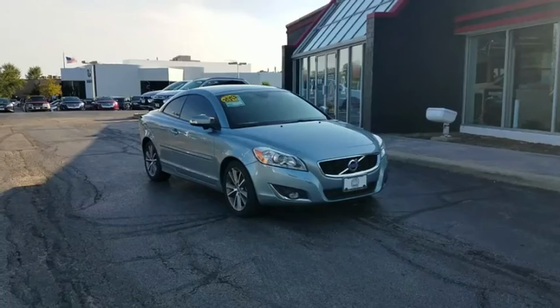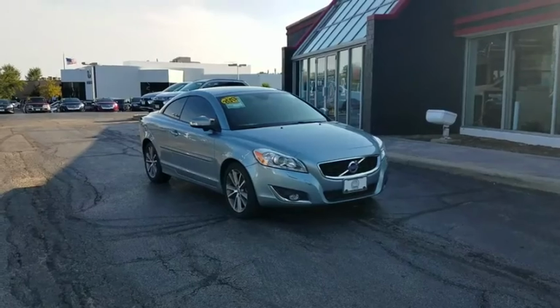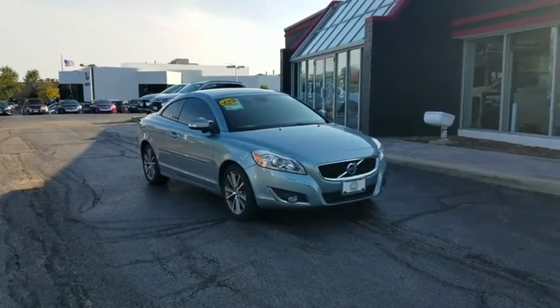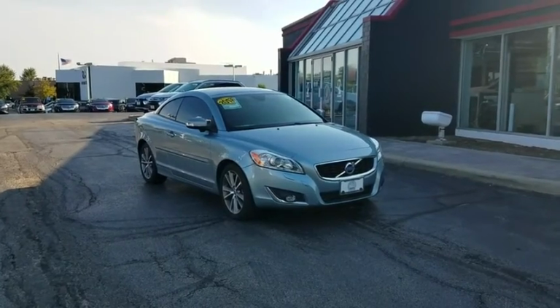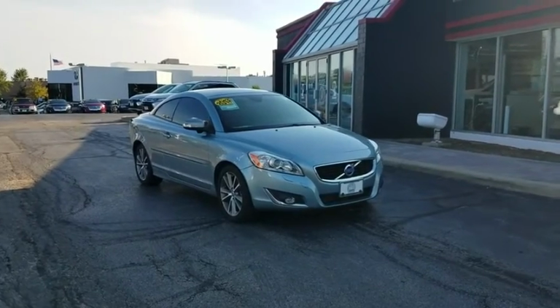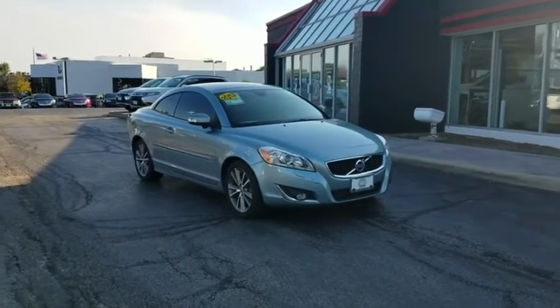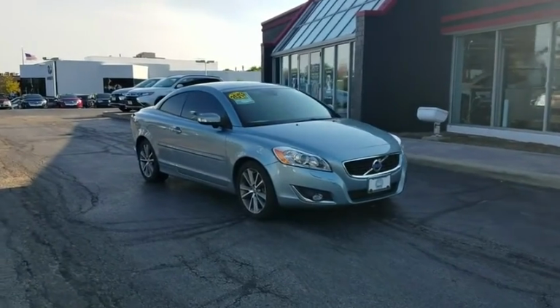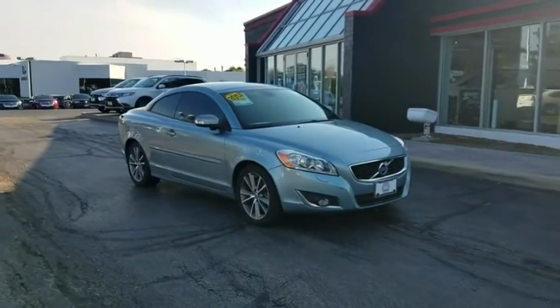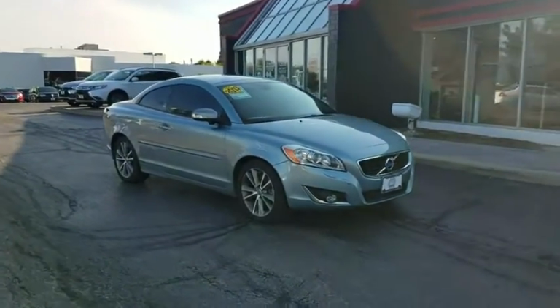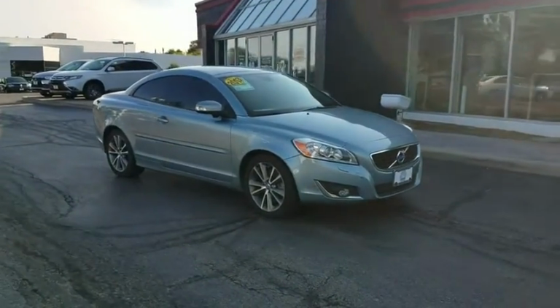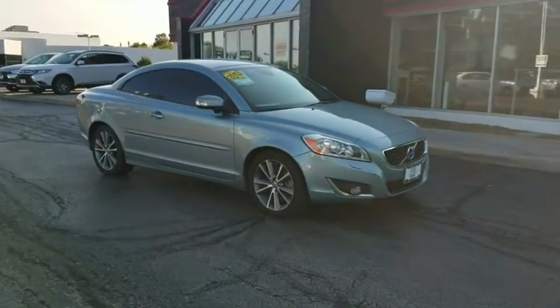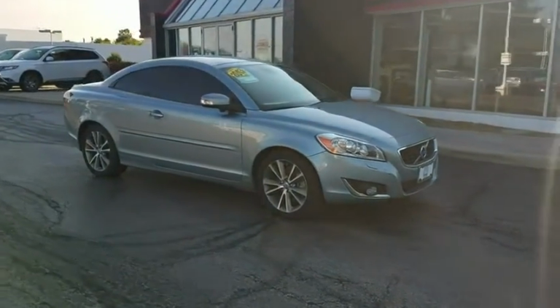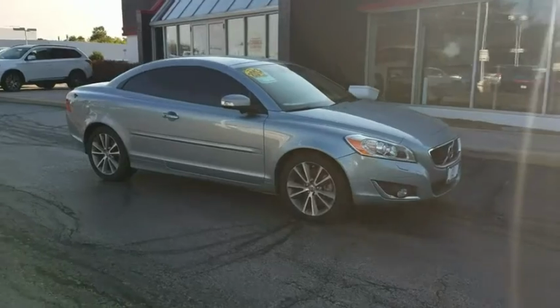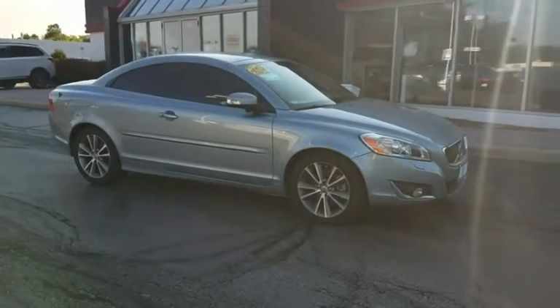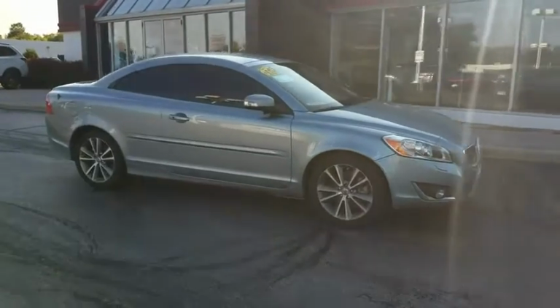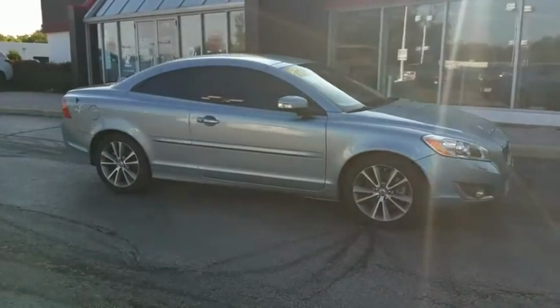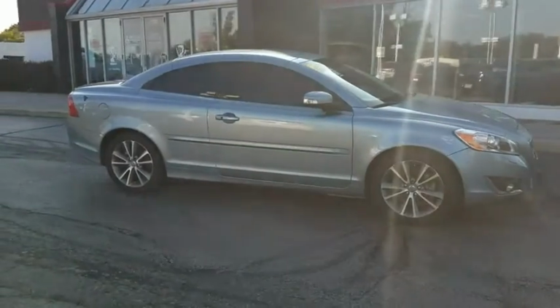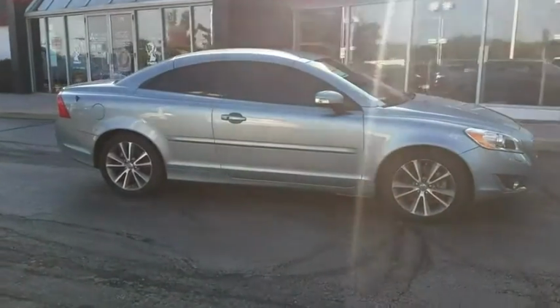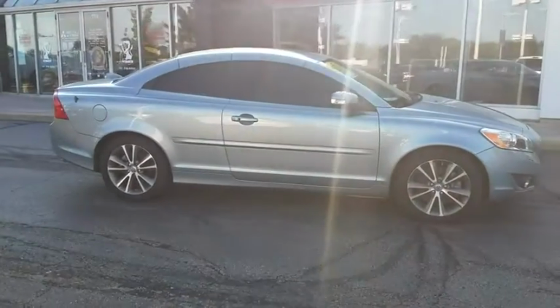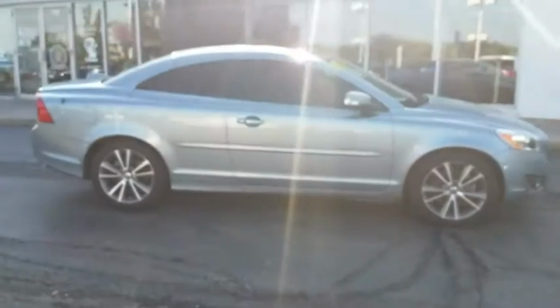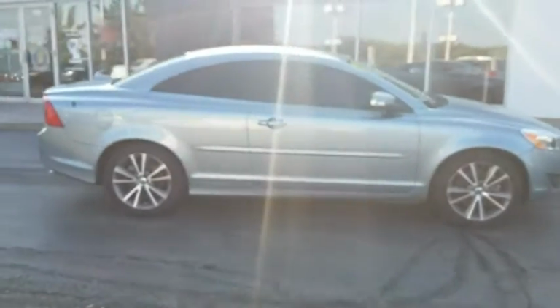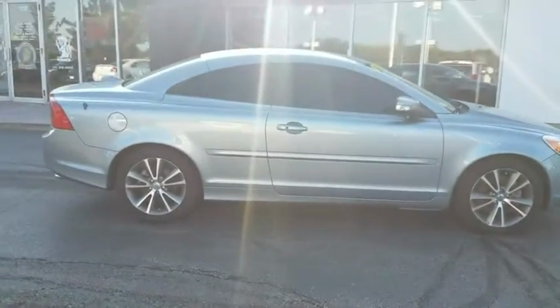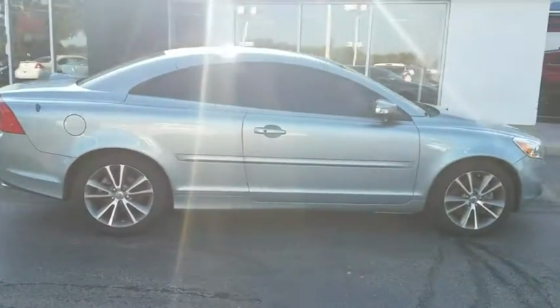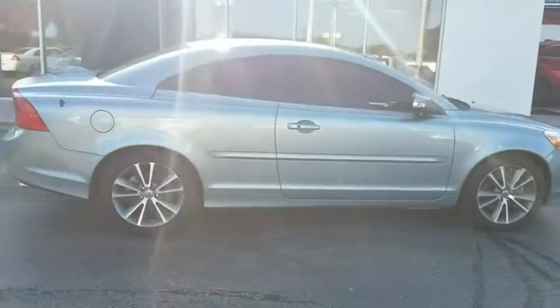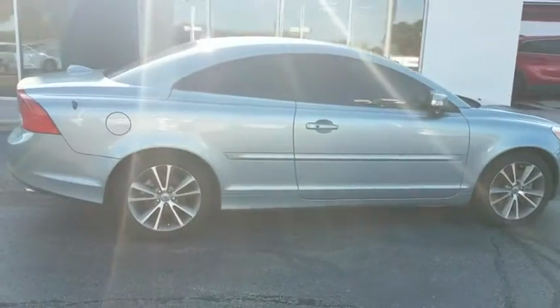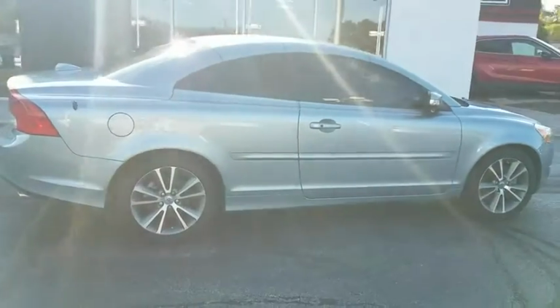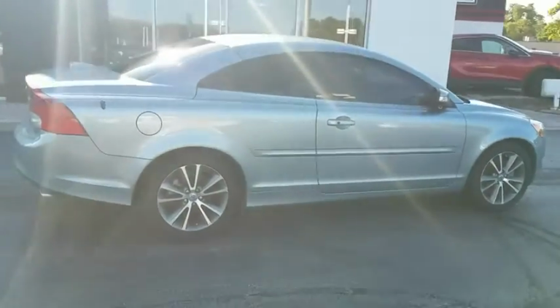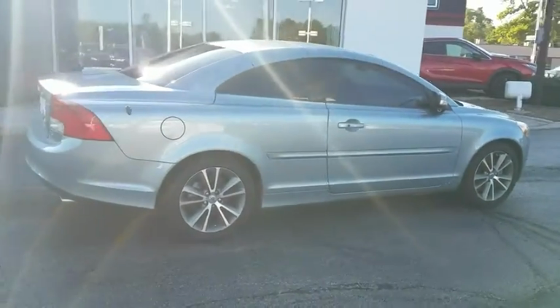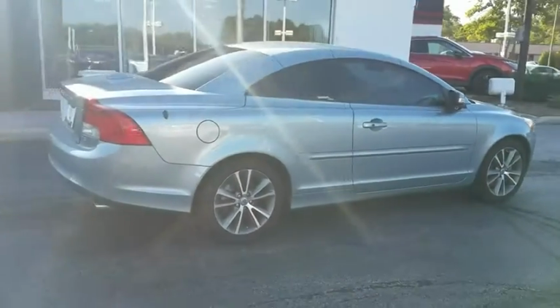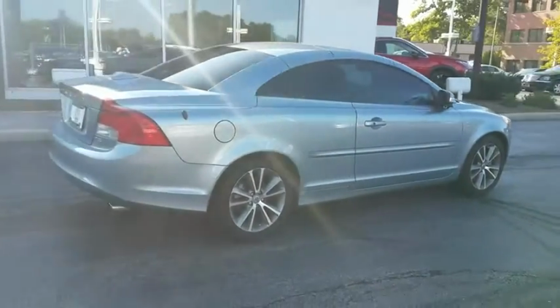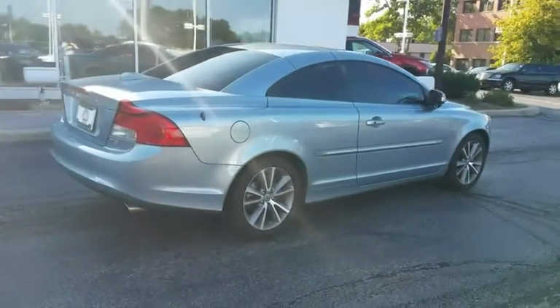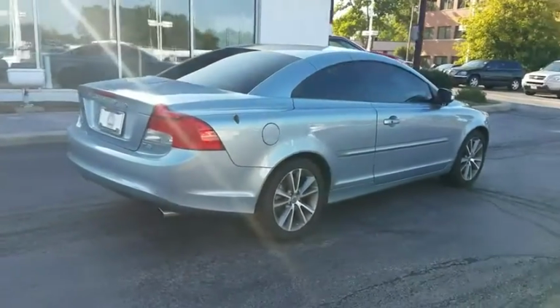2013 Volvo C70. The sky is not the only place to find stars. Enjoy the open road with friends. Through innovative Volvo design, the C70 fits four passengers comfortably.